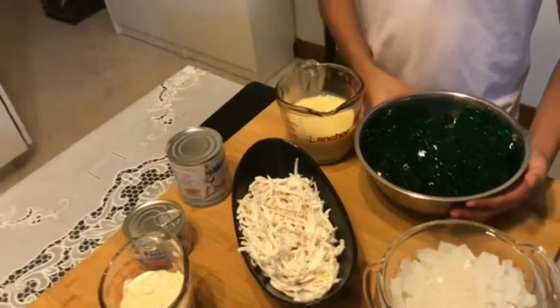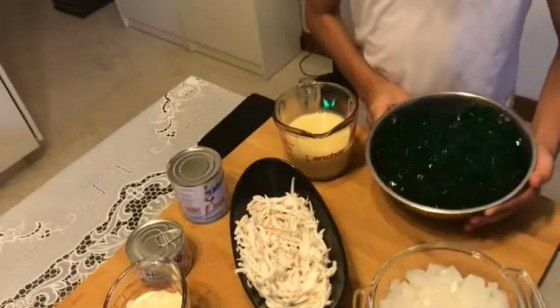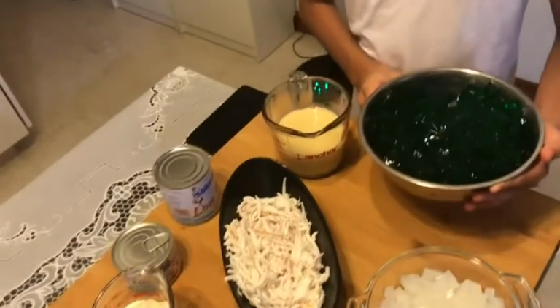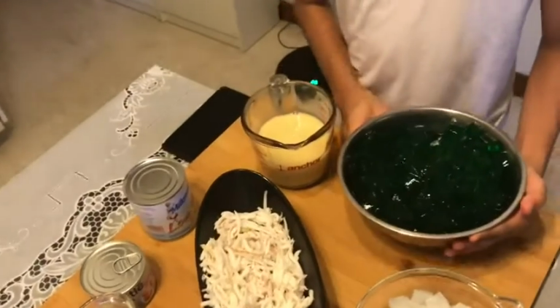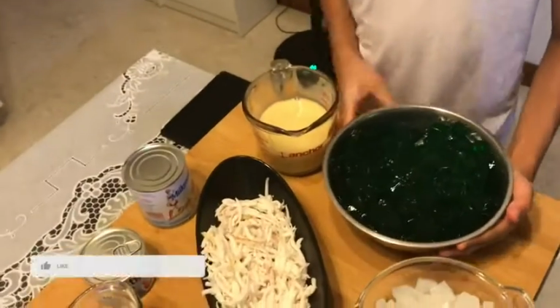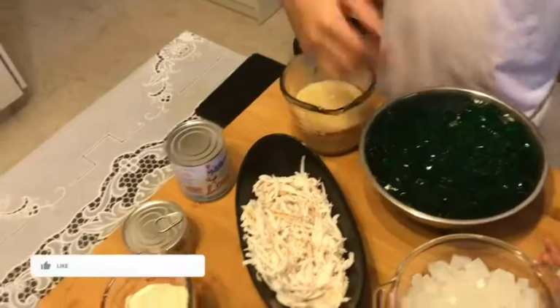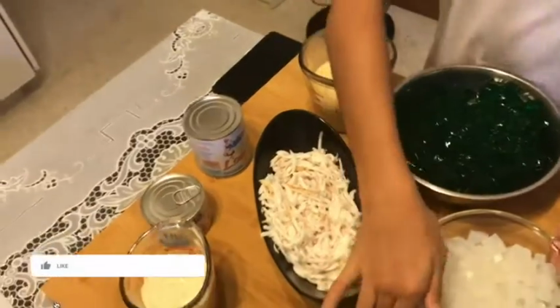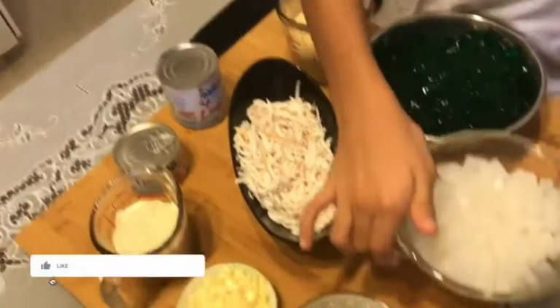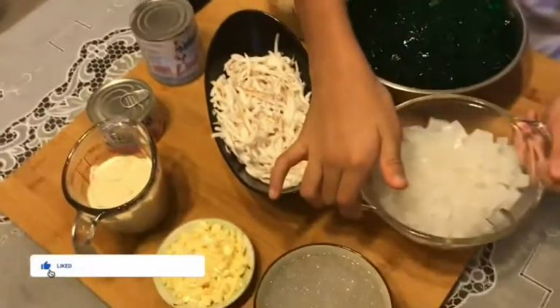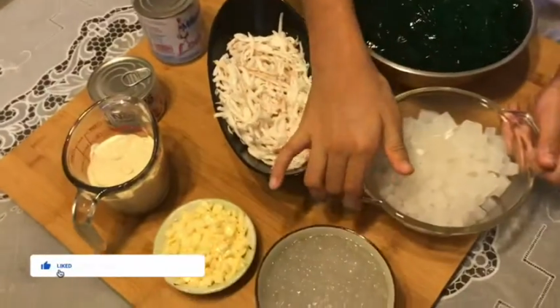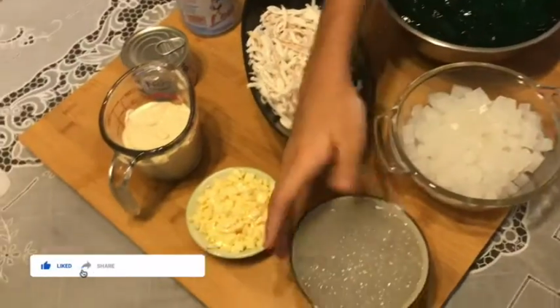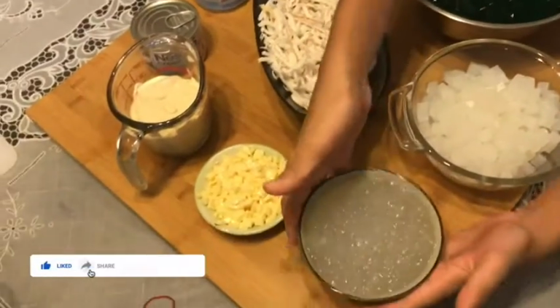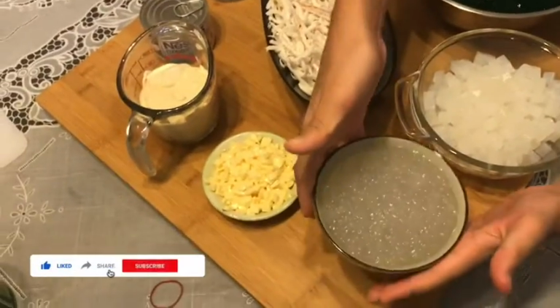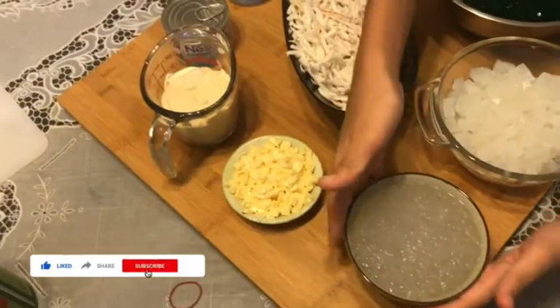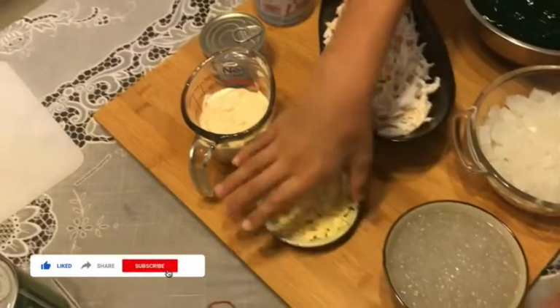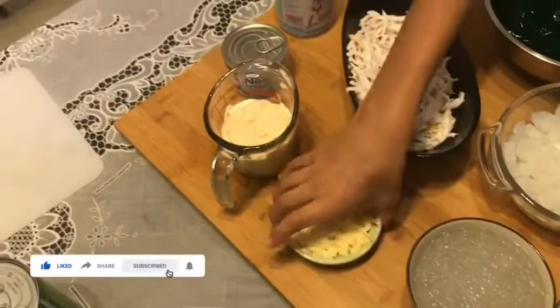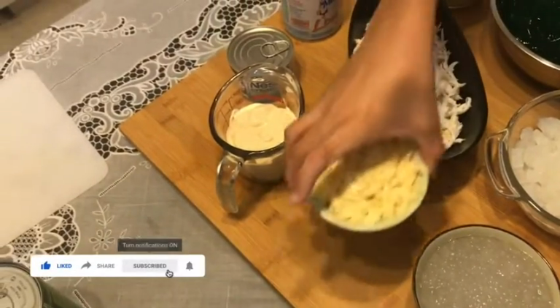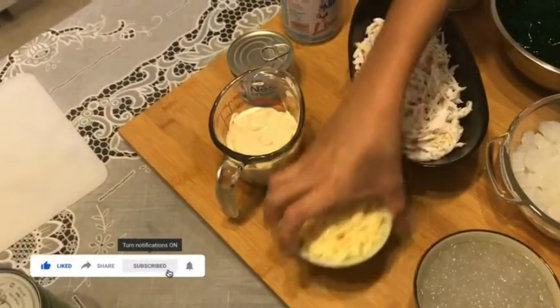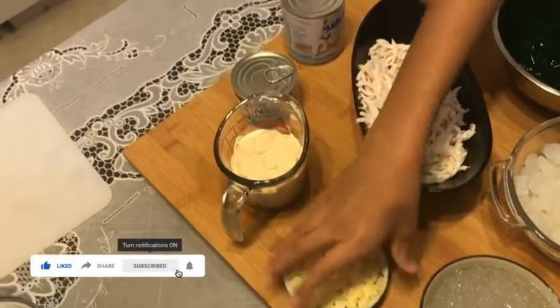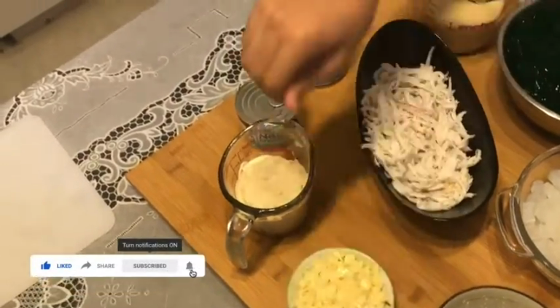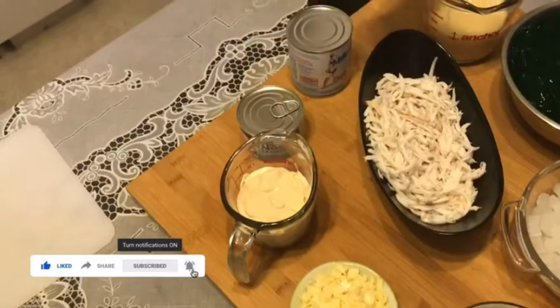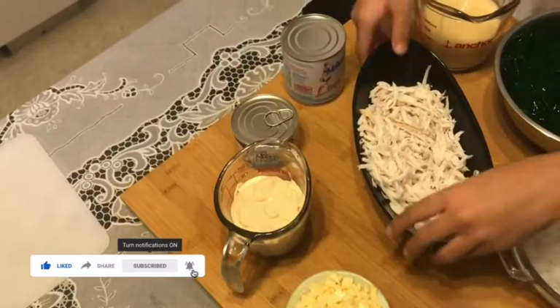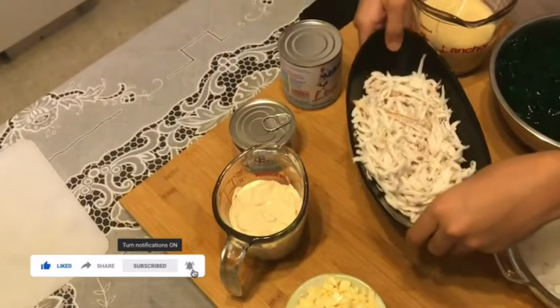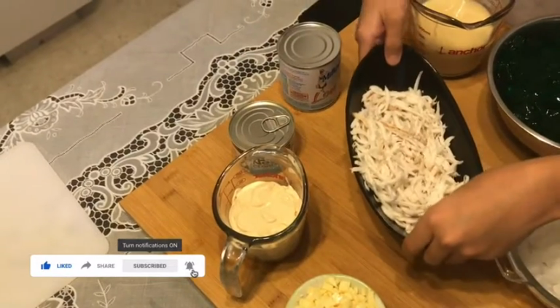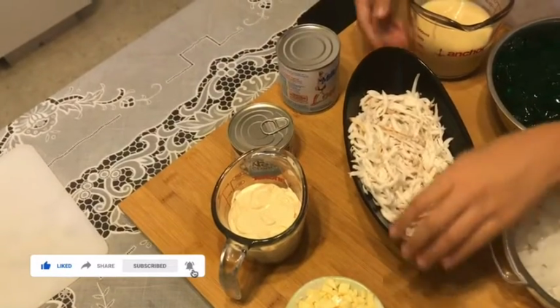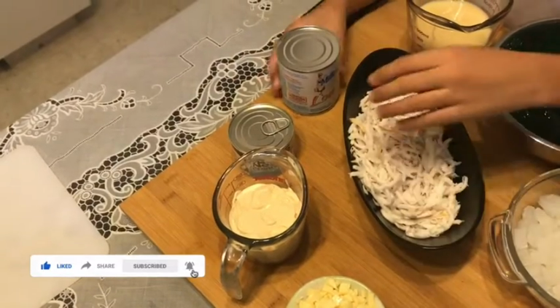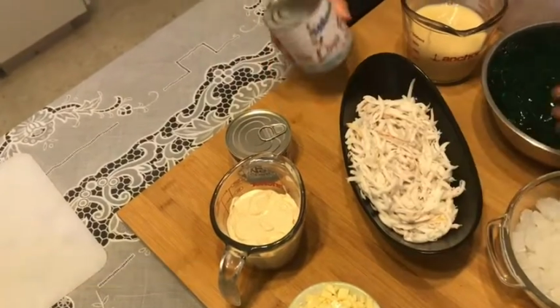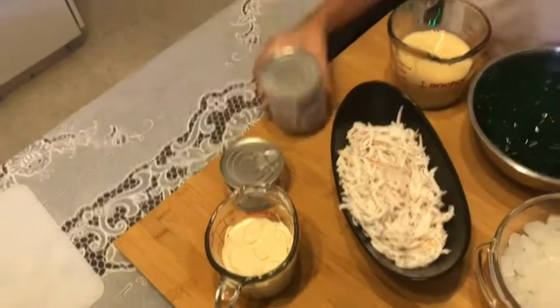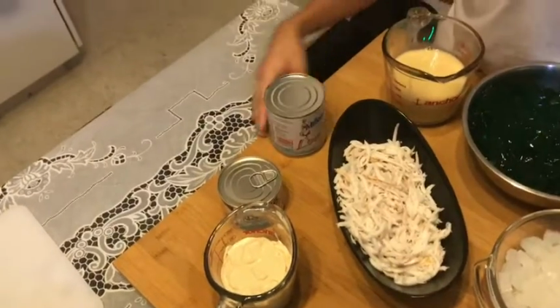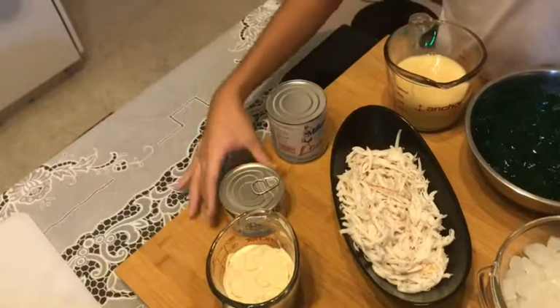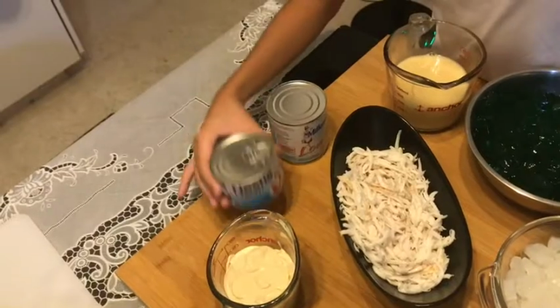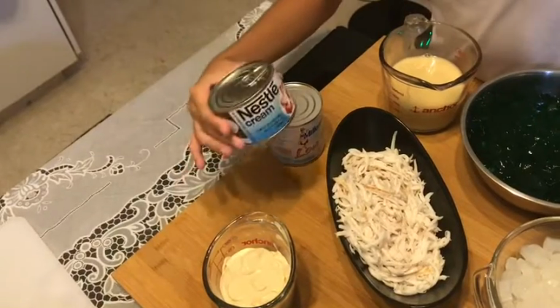First we have pandan jelly, nata de coco, pearl, cheese, buko strips, condensed milk, and all-purpose cream.